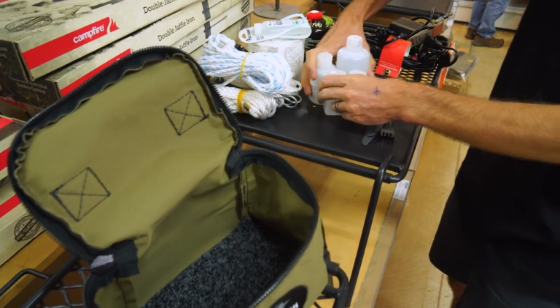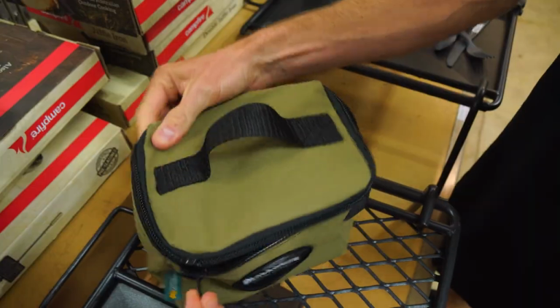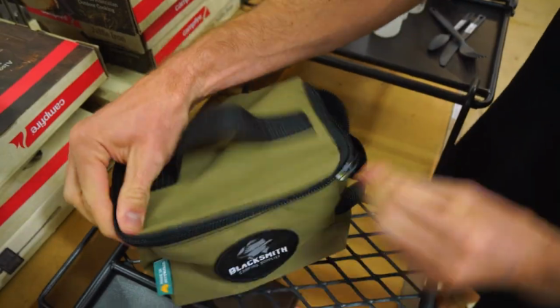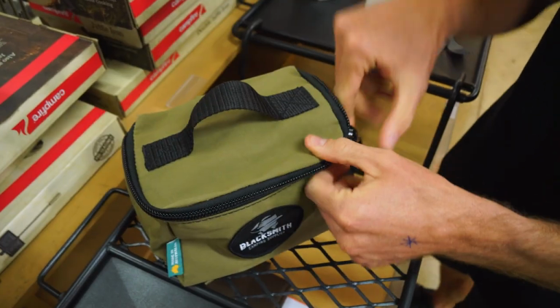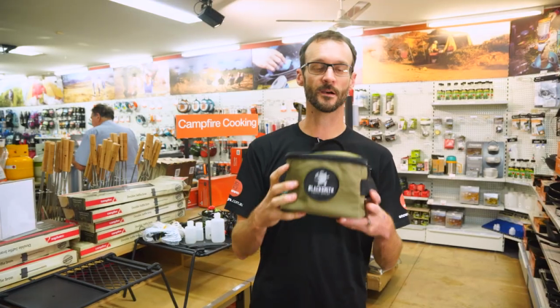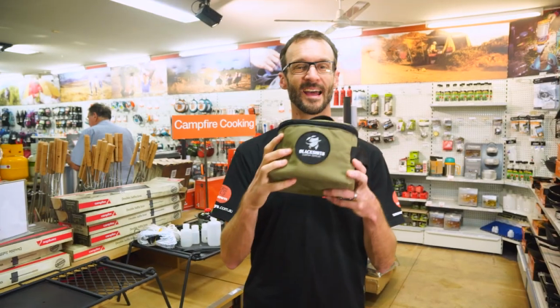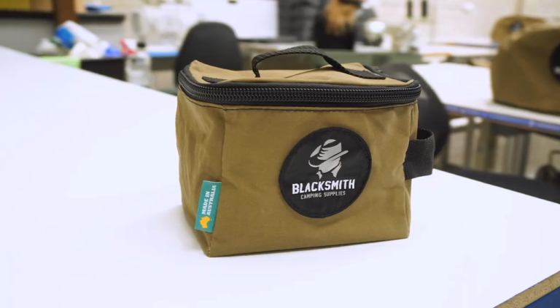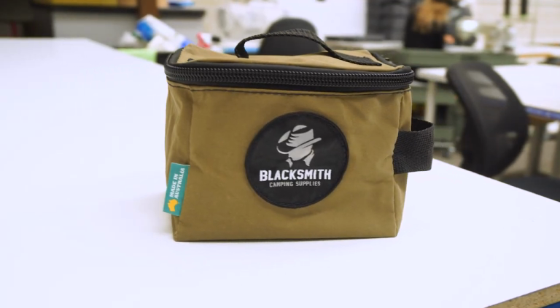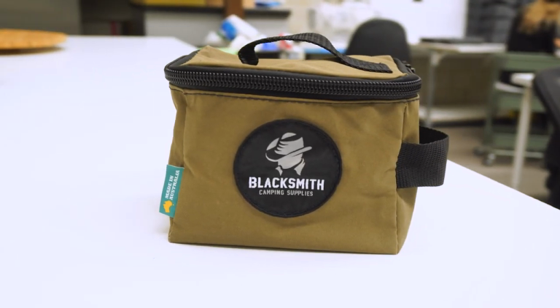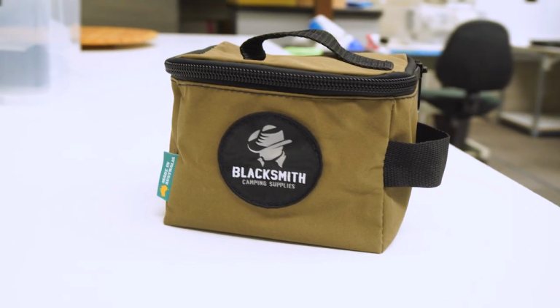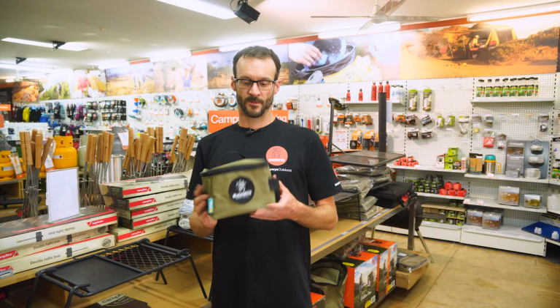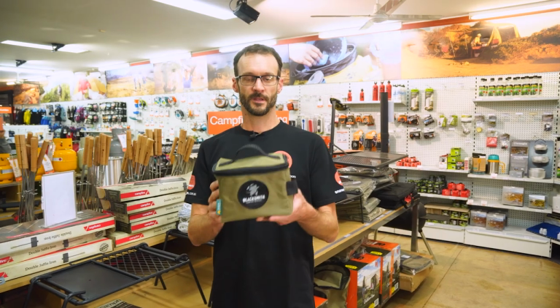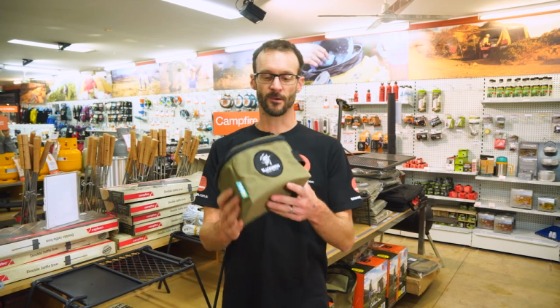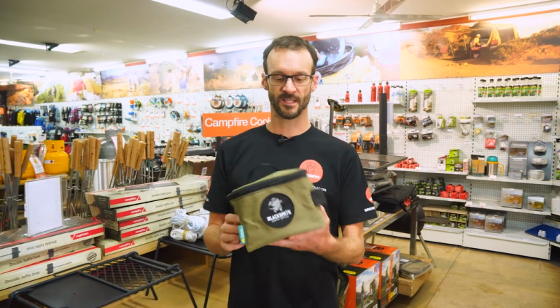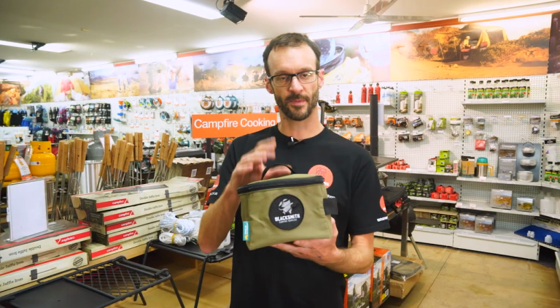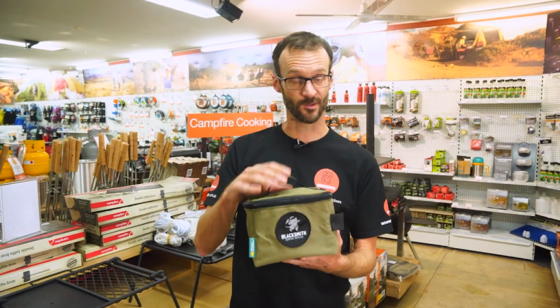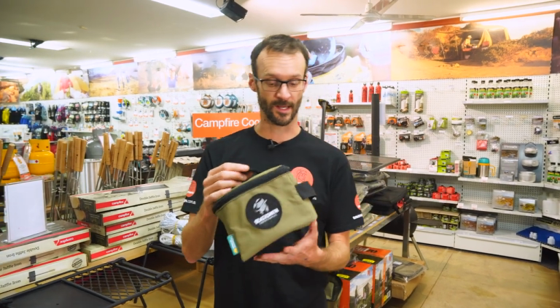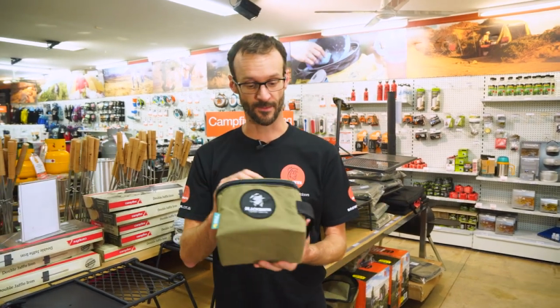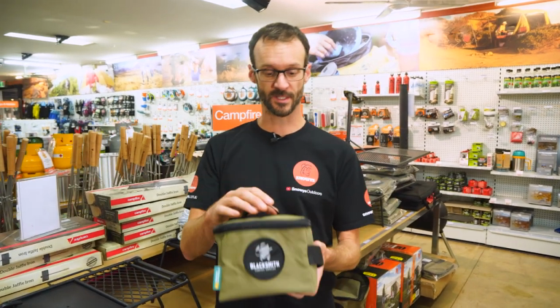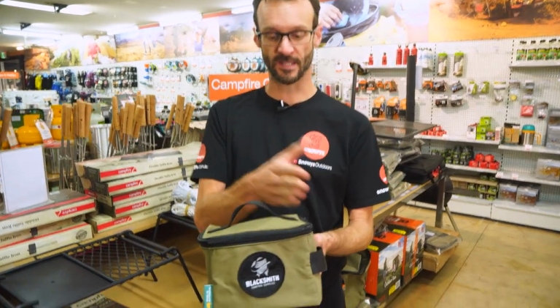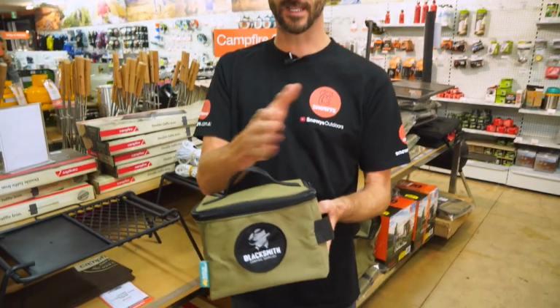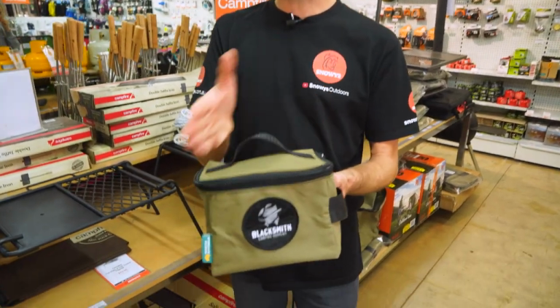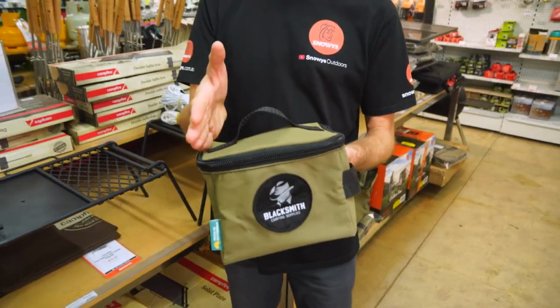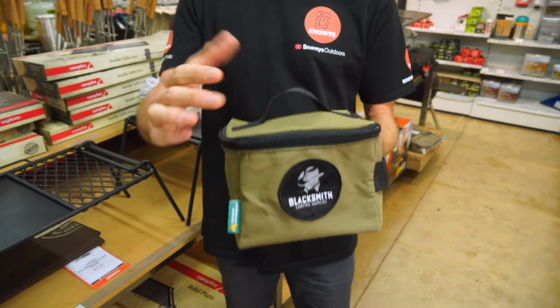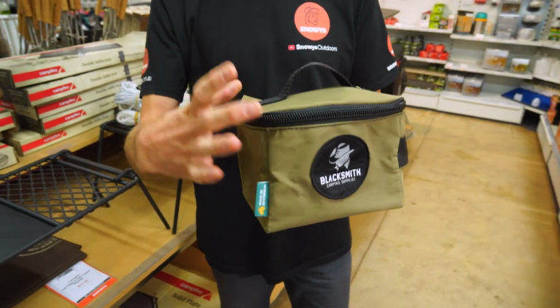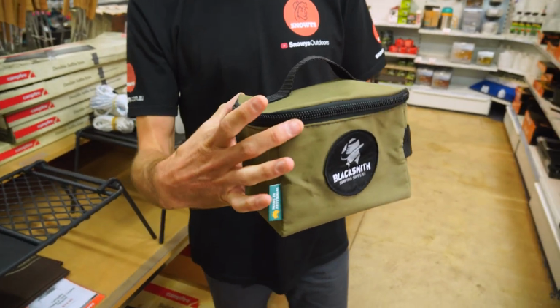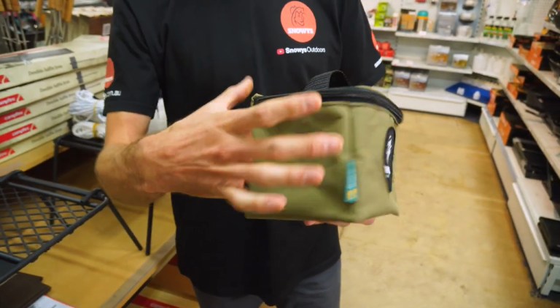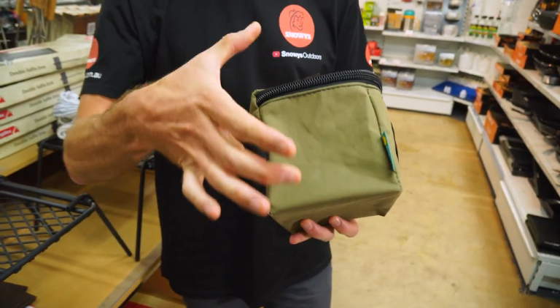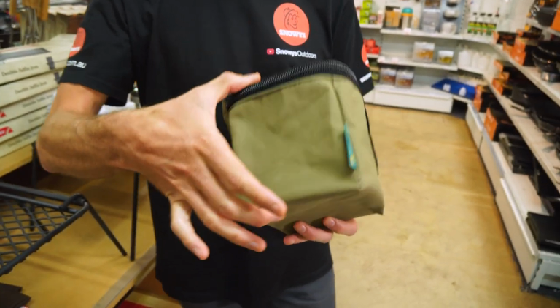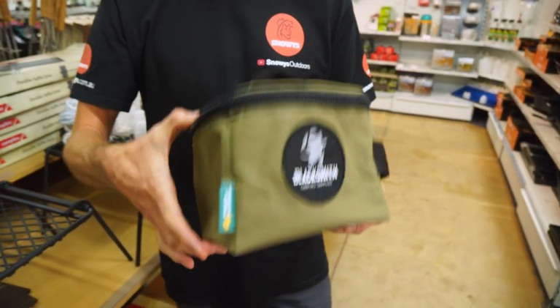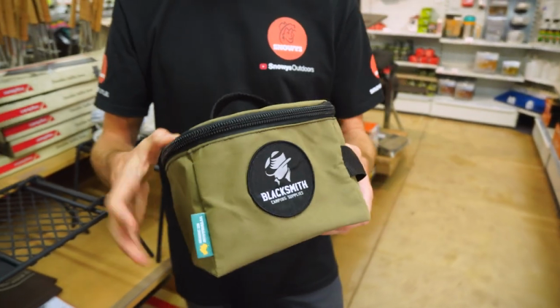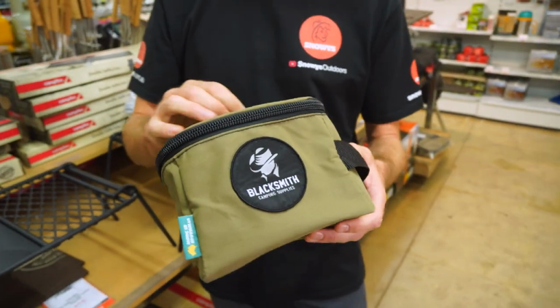You probably don't know what you're gonna use it for until a scenario comes up where you finally need it. This guy weighs in at about 120 grams, measures about 20 centimetres across and about 14 centimetres in depth and height, so nice and compact.